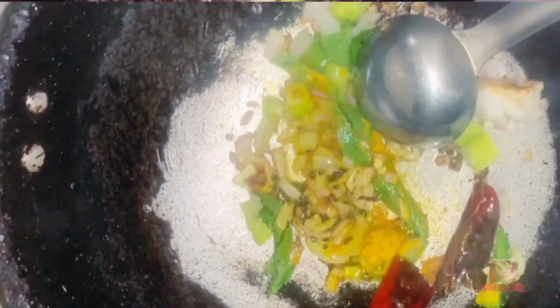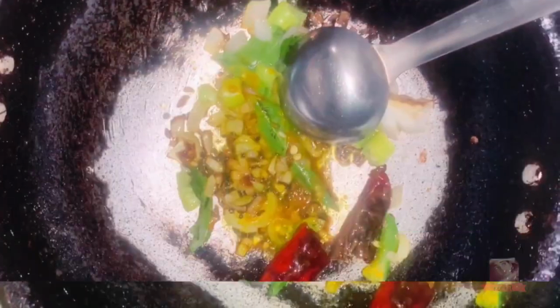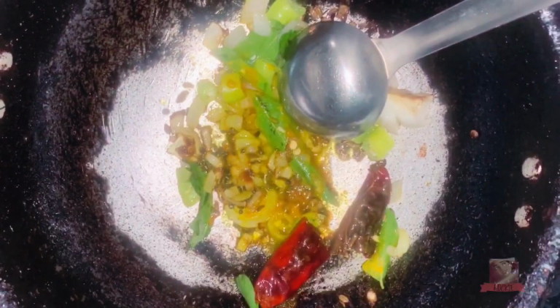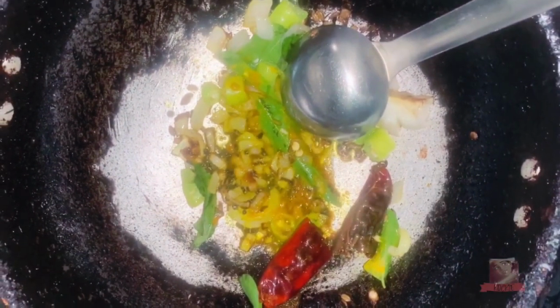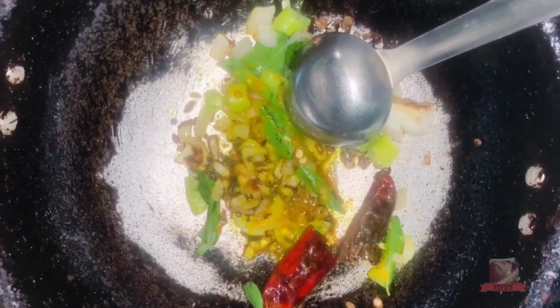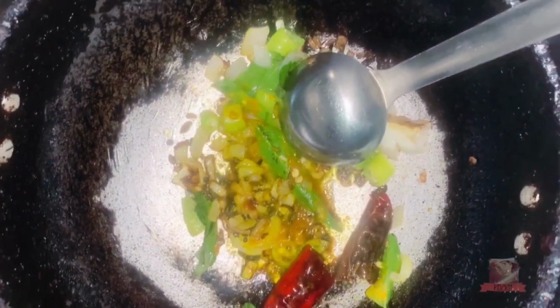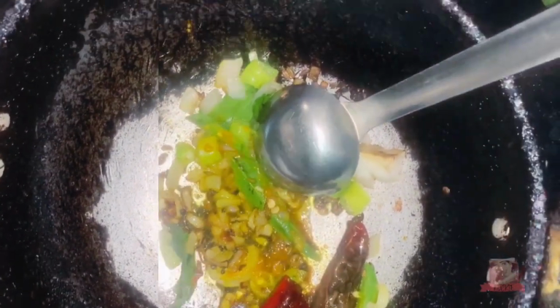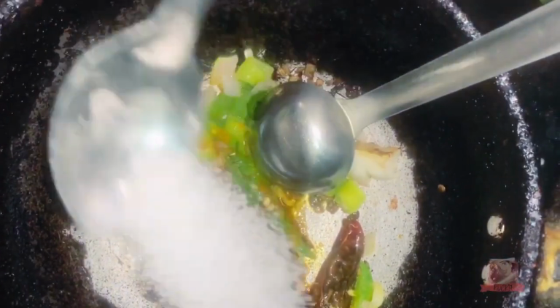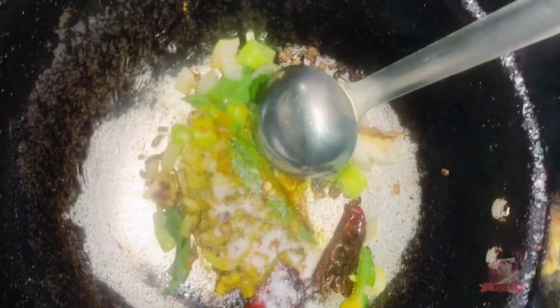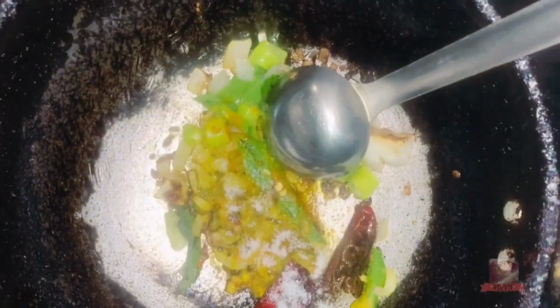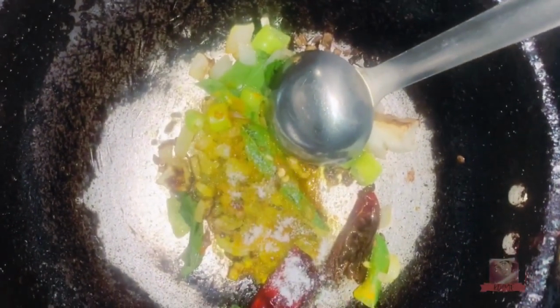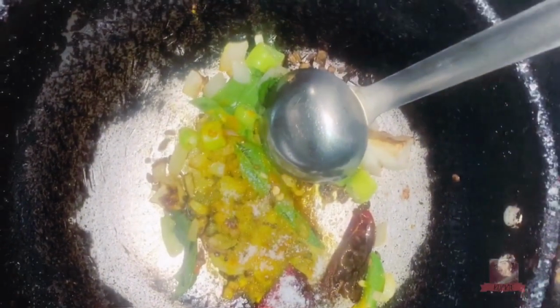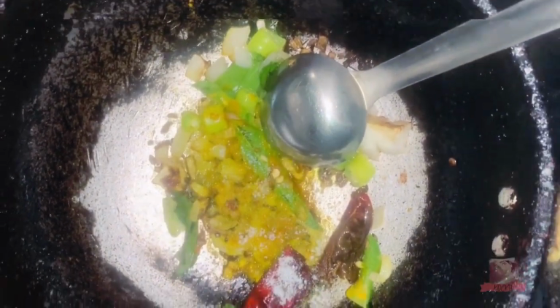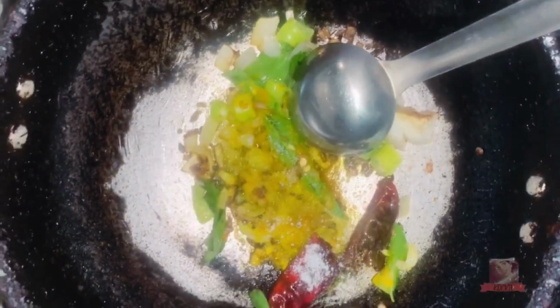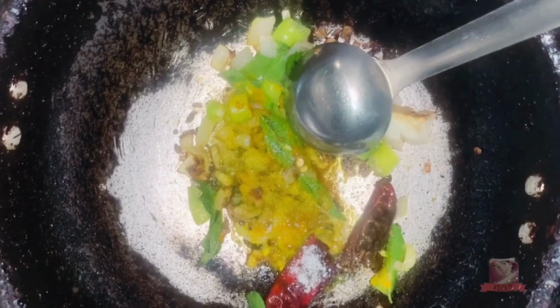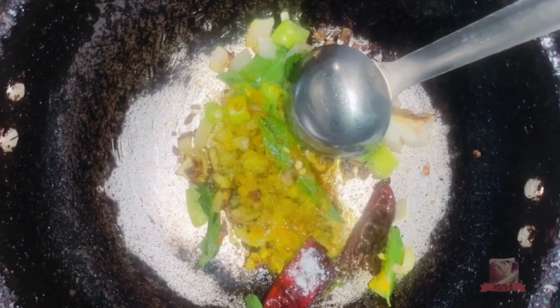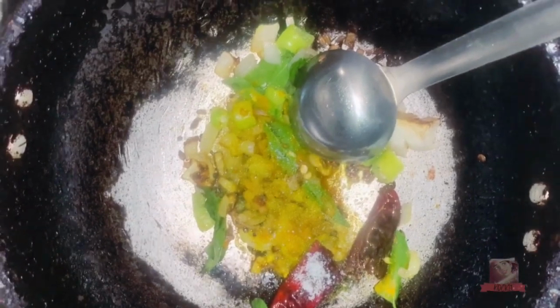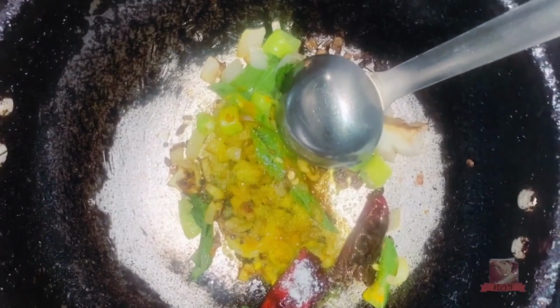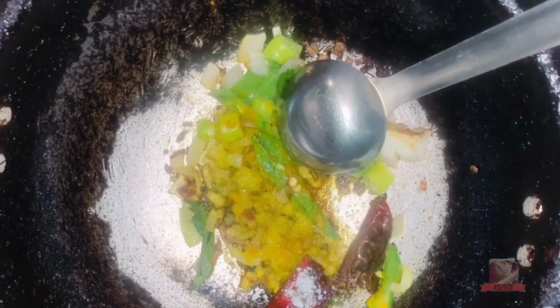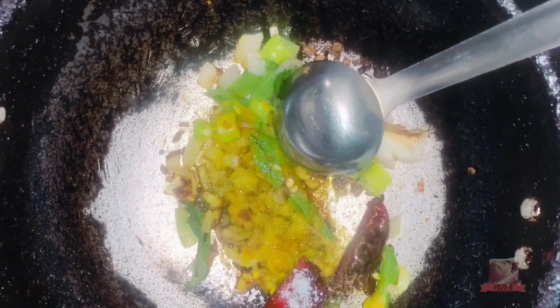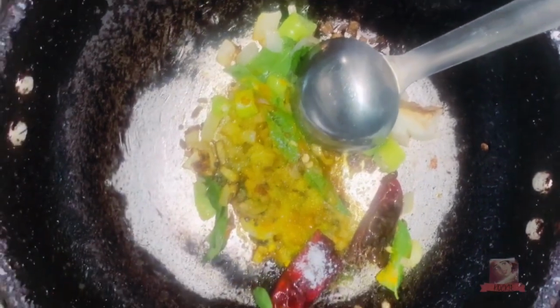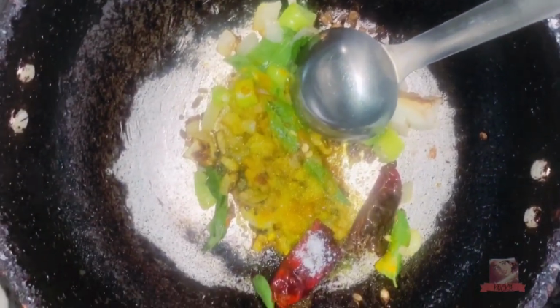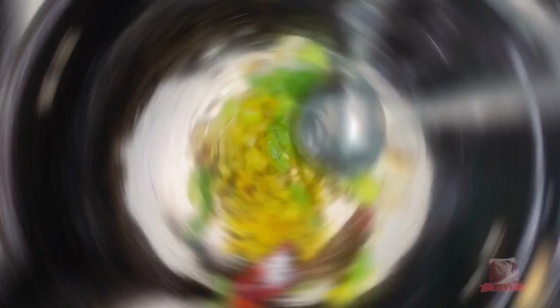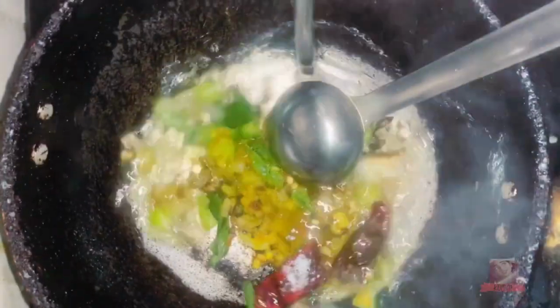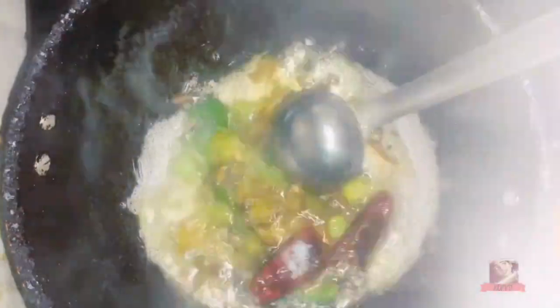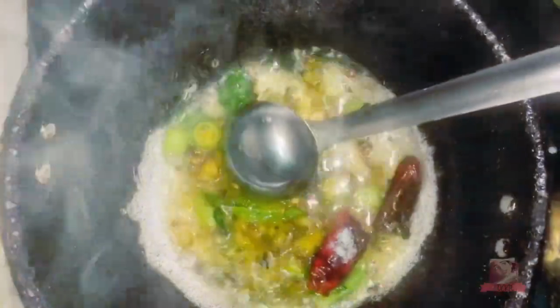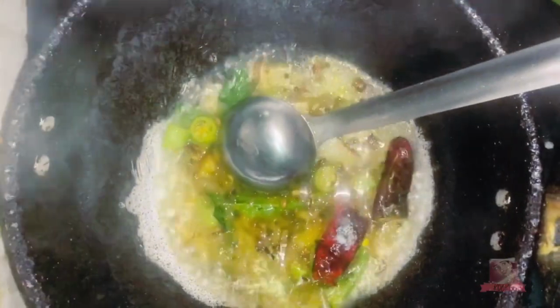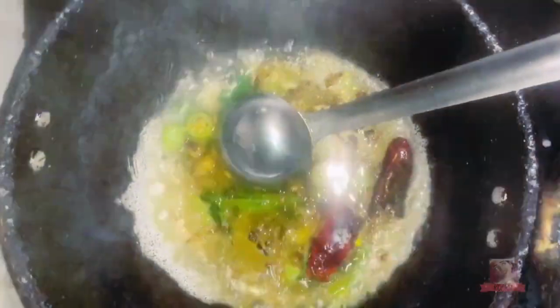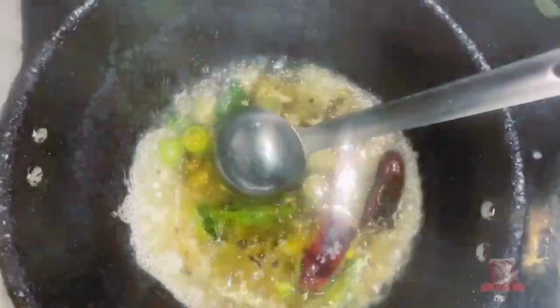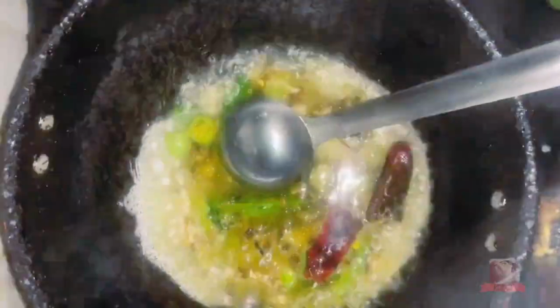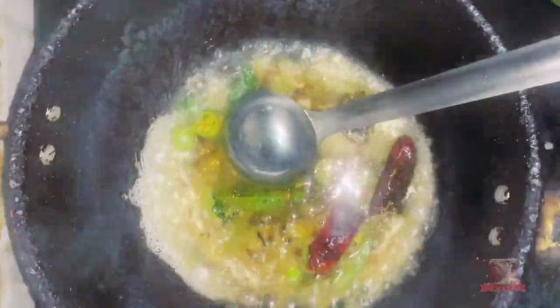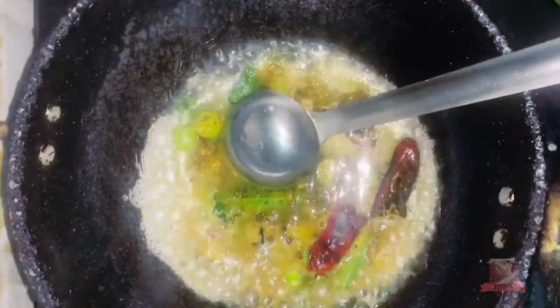With the egg, we put the eggs. We will finish the egg. Now we will let the egg finish.